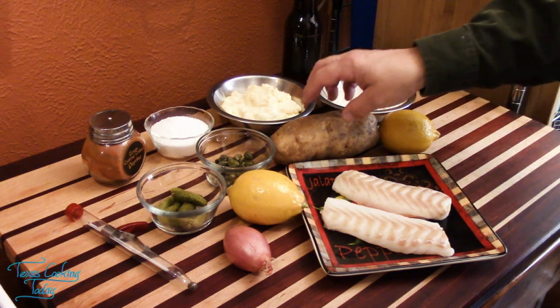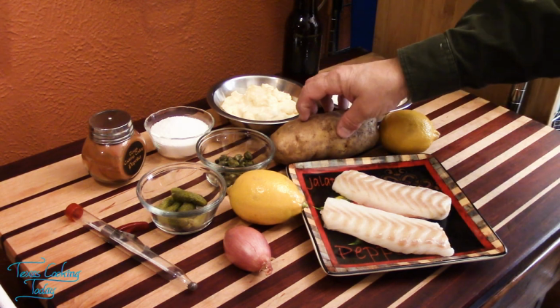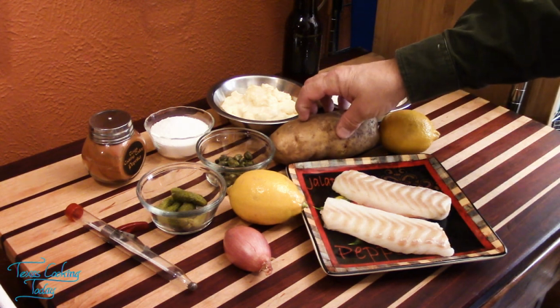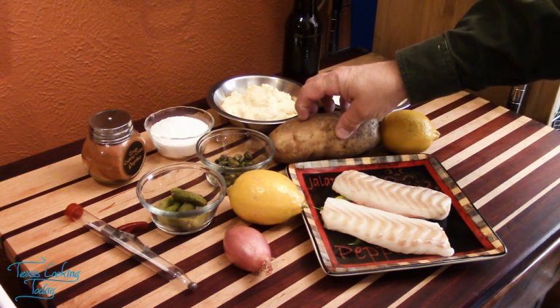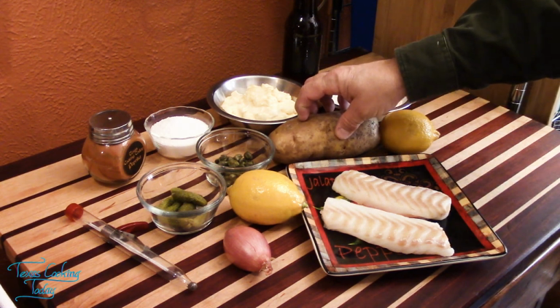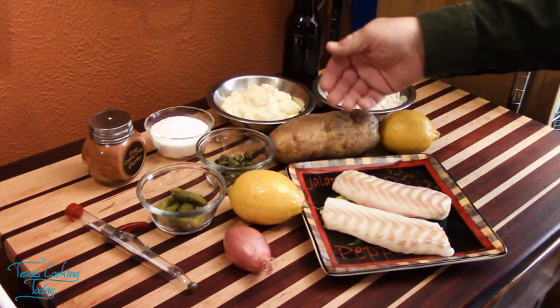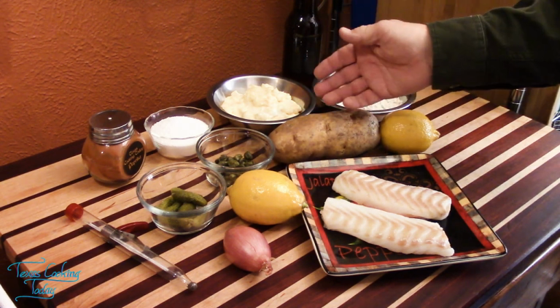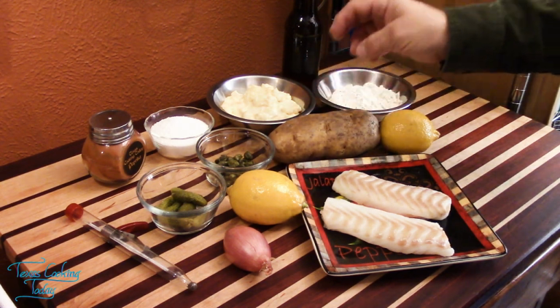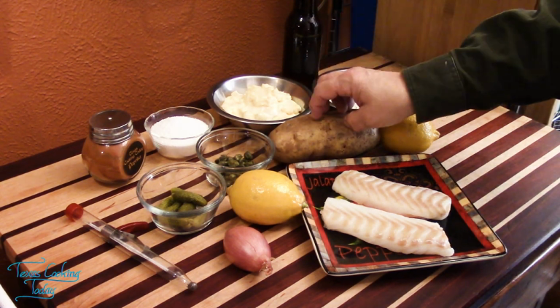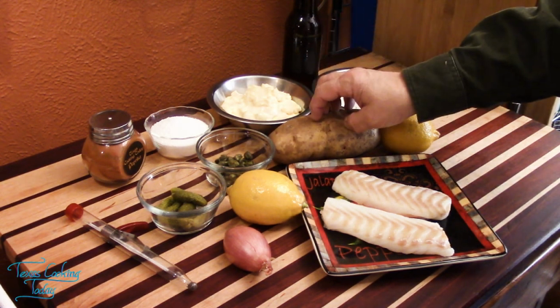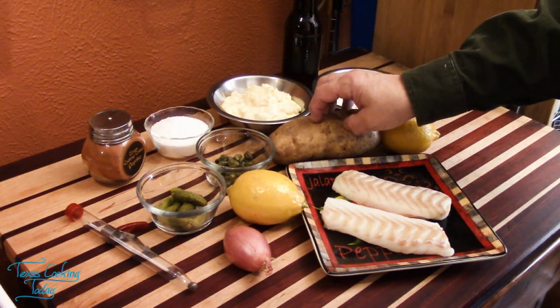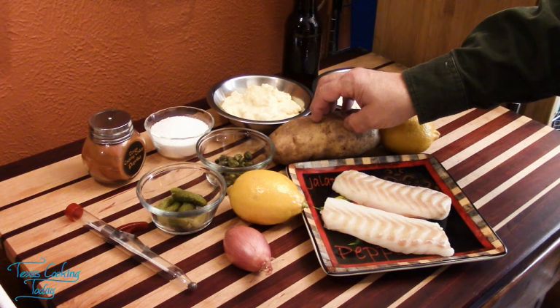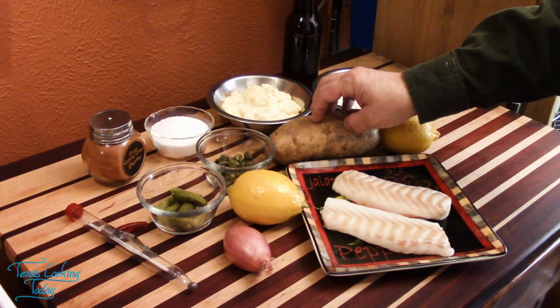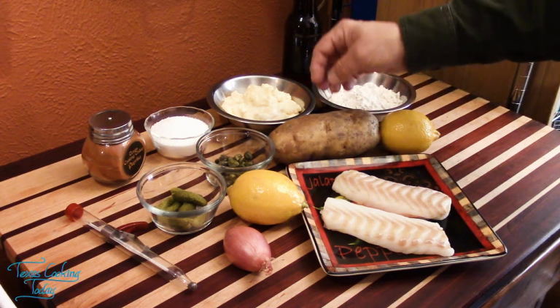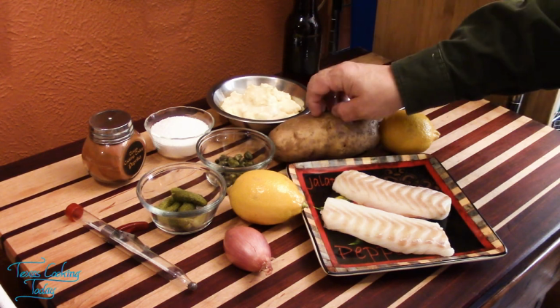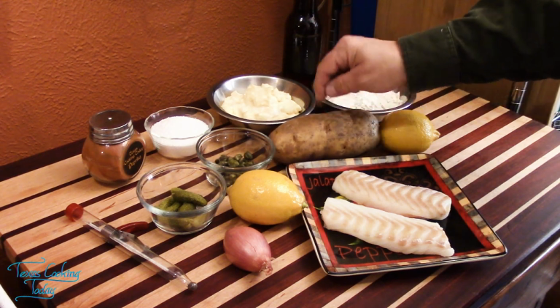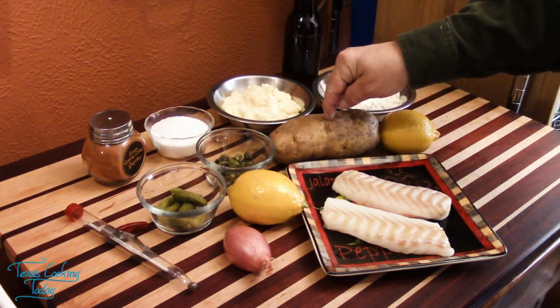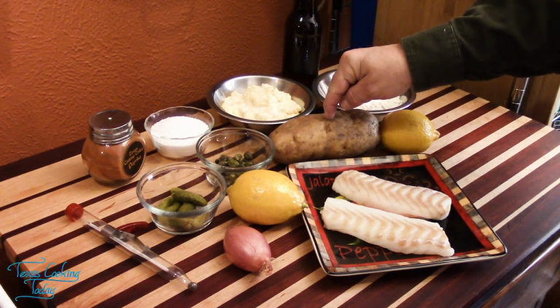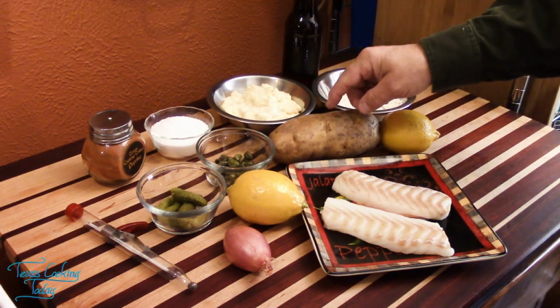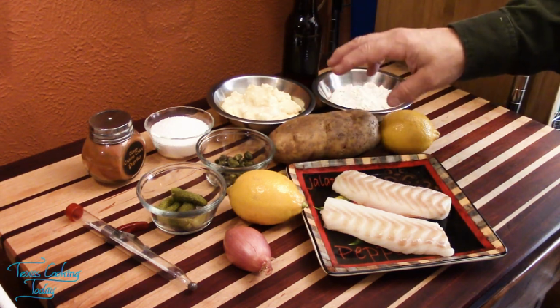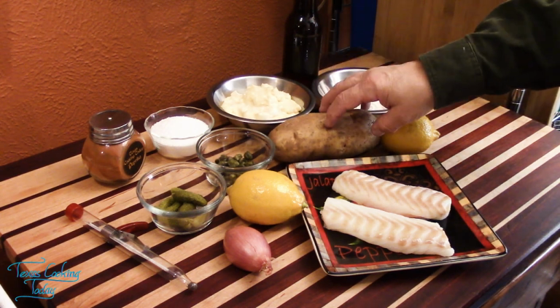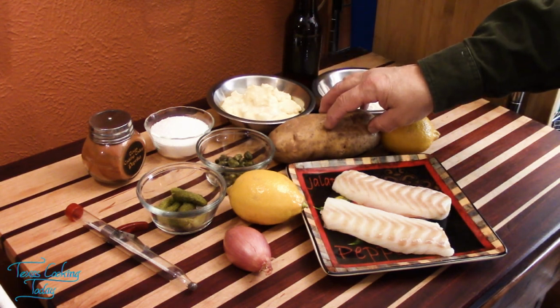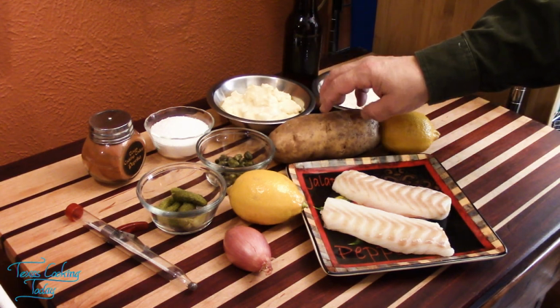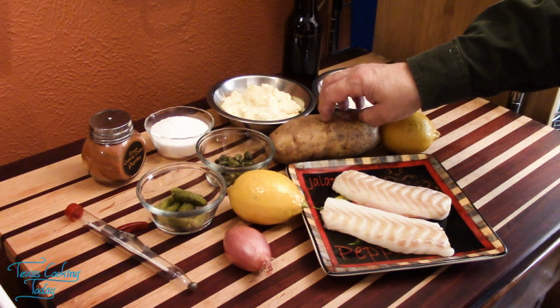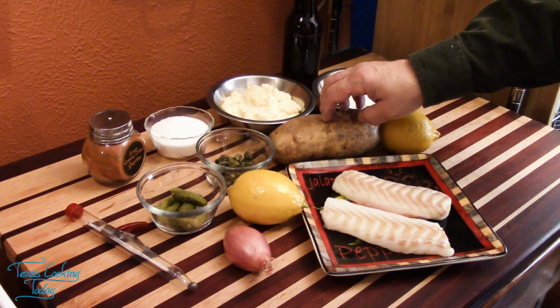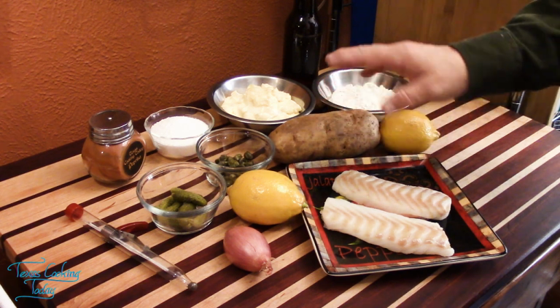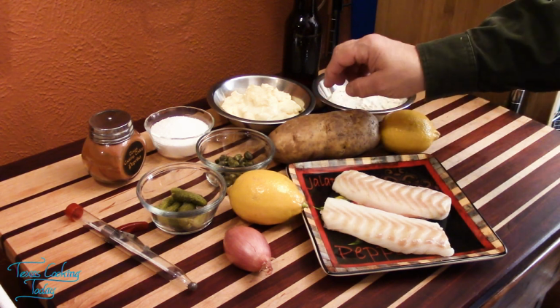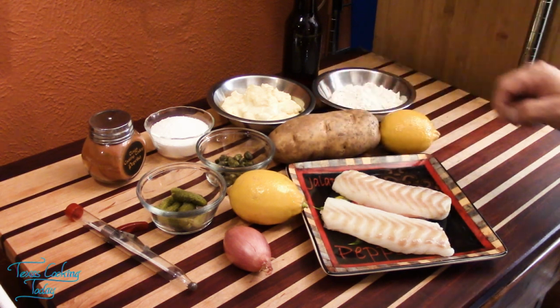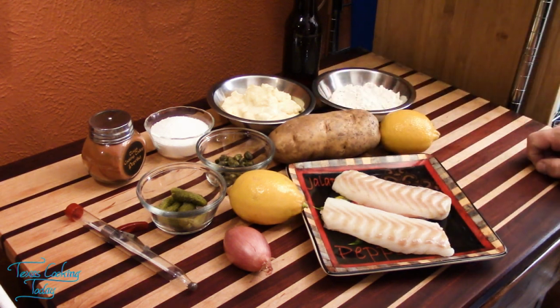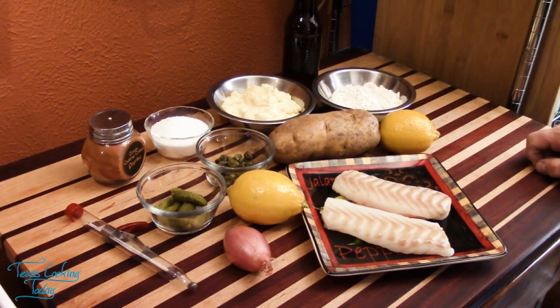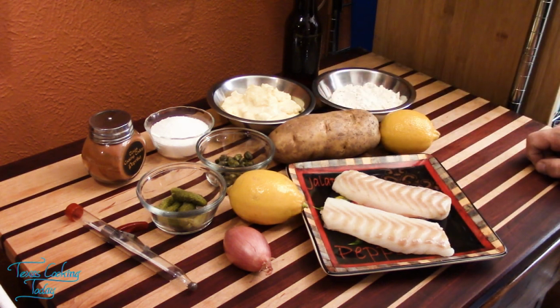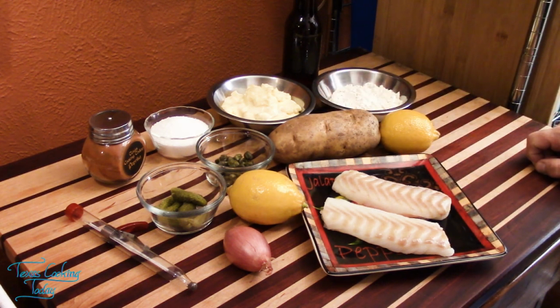The potato you use for this — you can use anything you want. You can use Yukon Golds, white potatoes, or a russet, which is what I'm going to do today. Whatever you want; you can substitute any kind of potato and it'll work just fine.